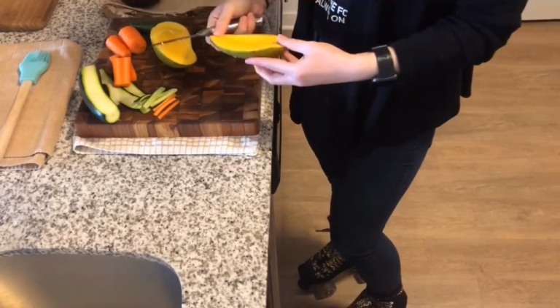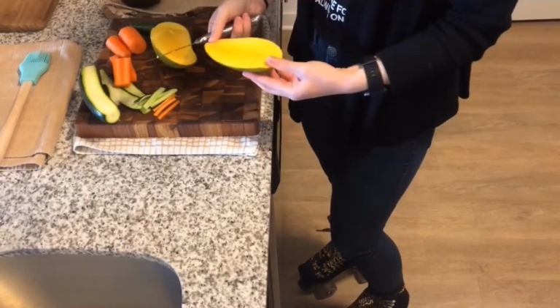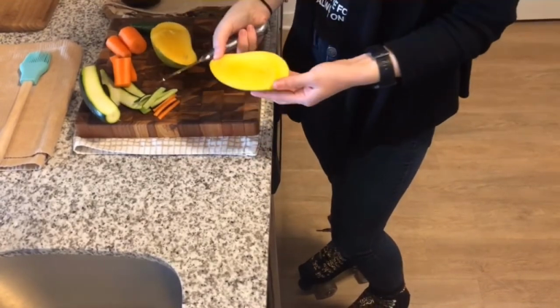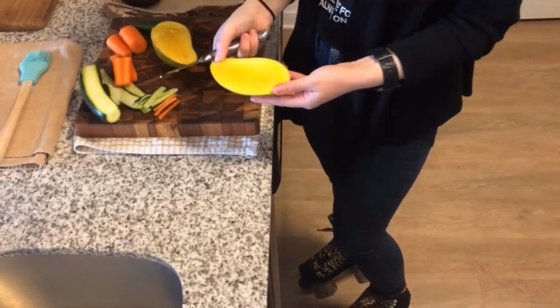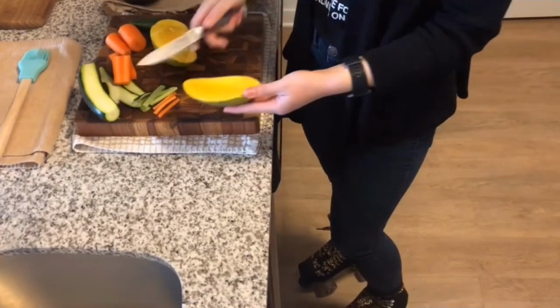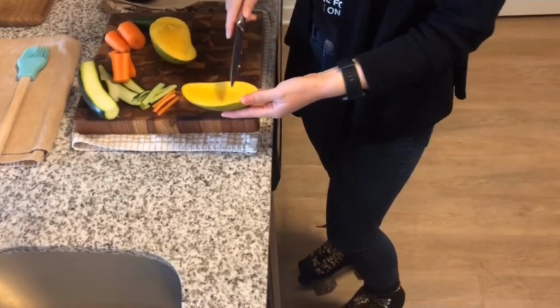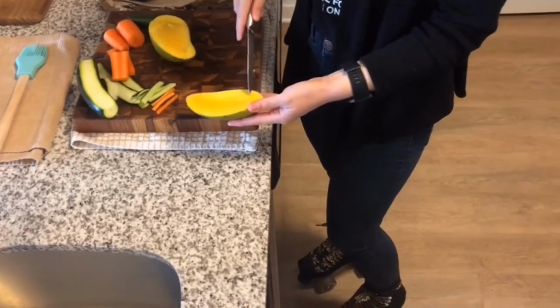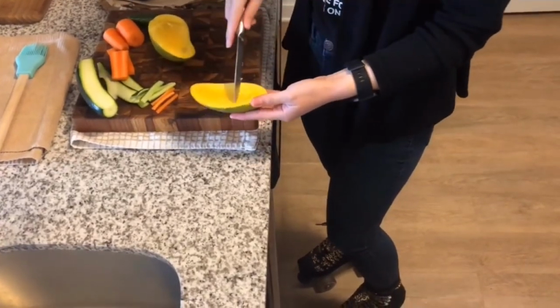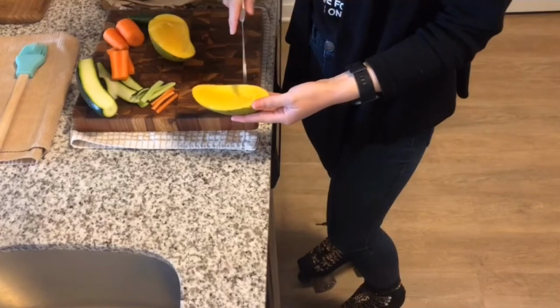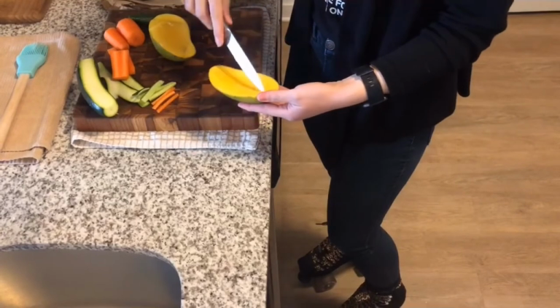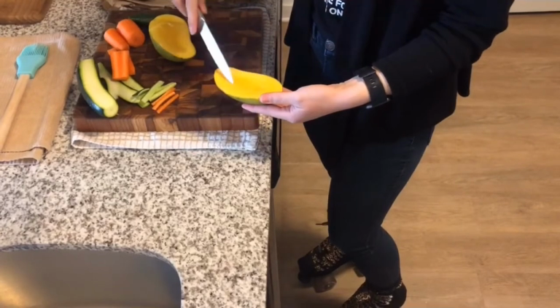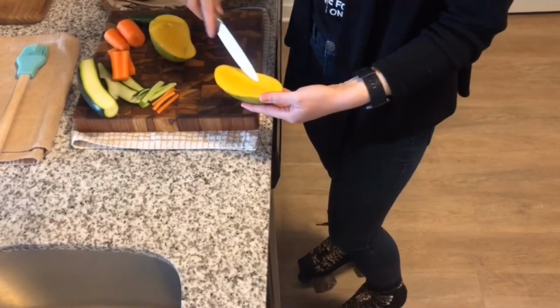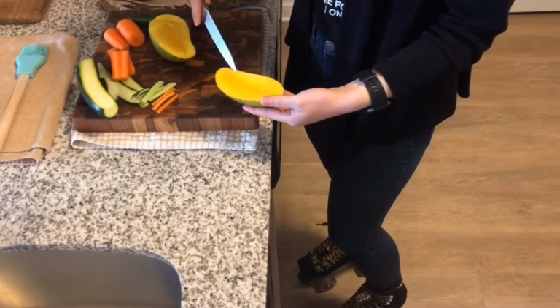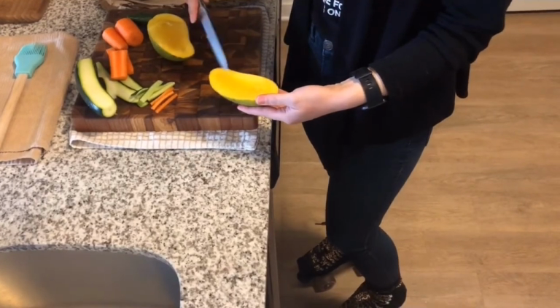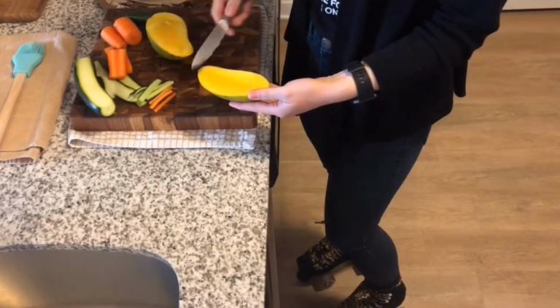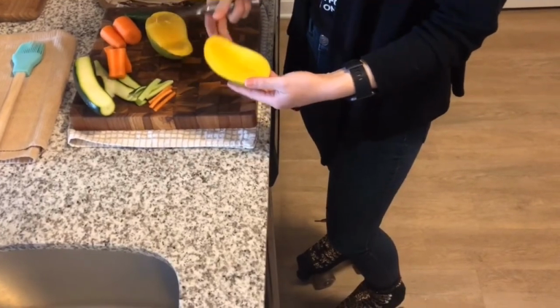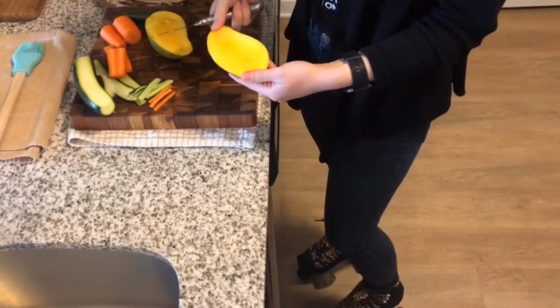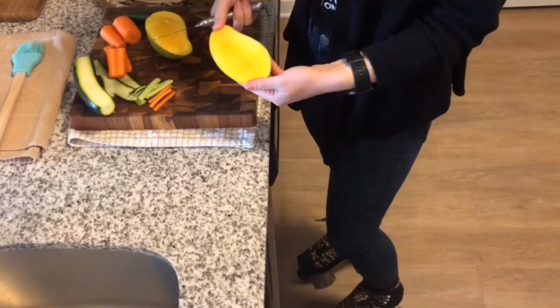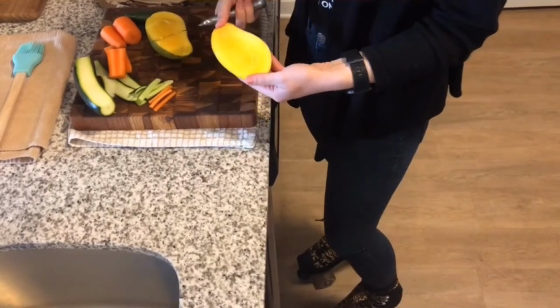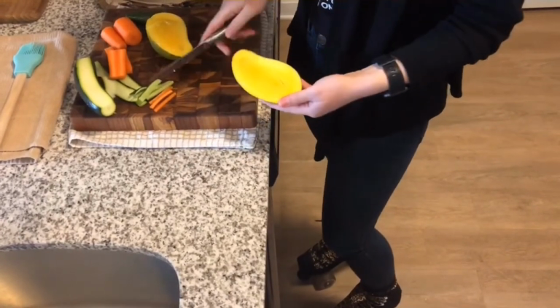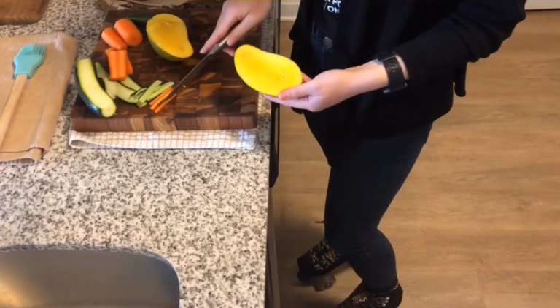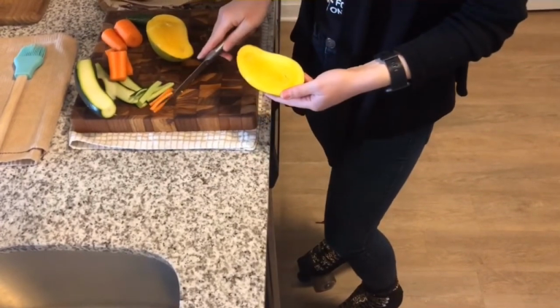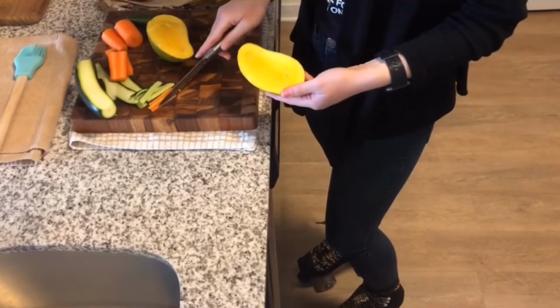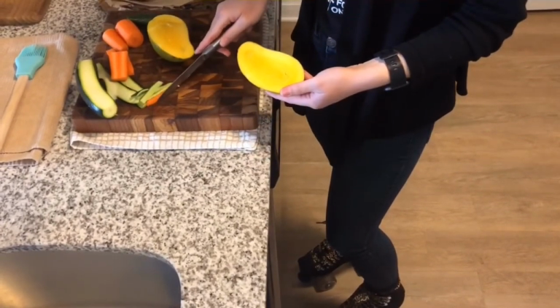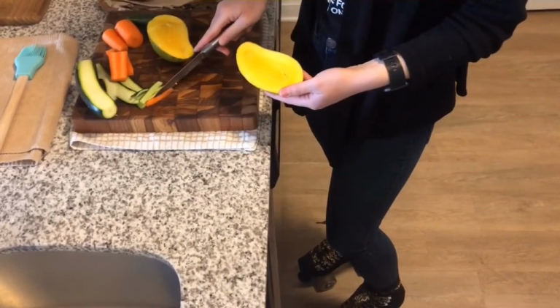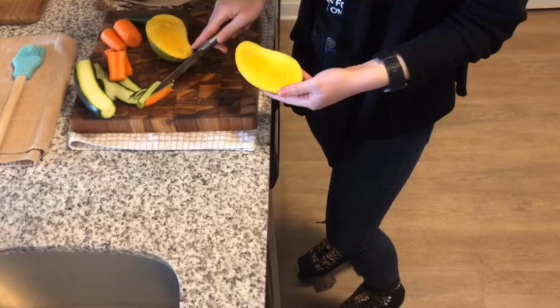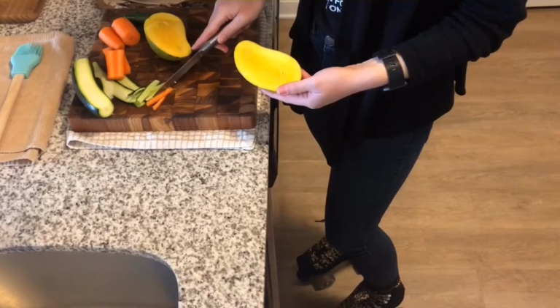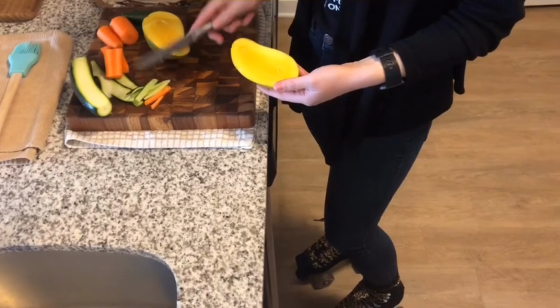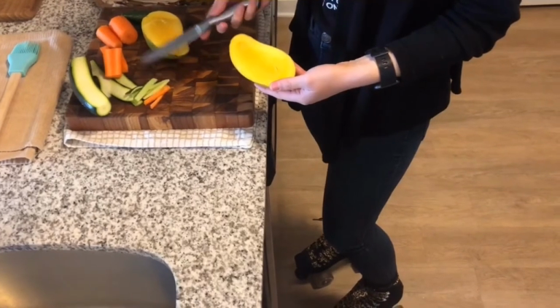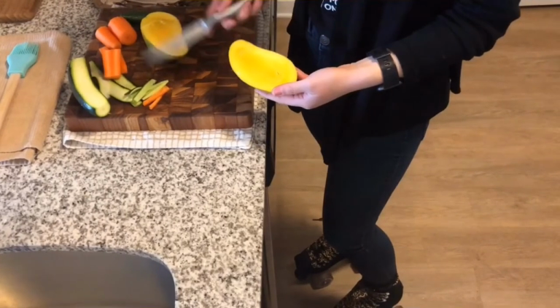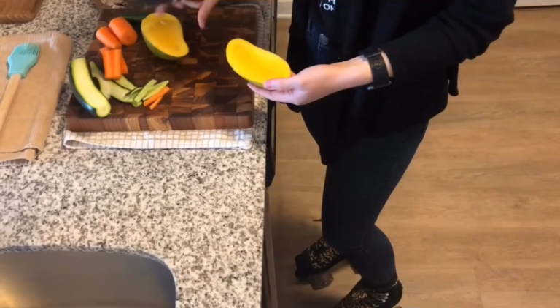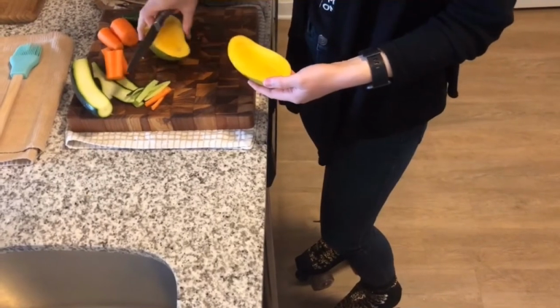Typically what I would do is score it like a checkerboard and then scoop it out that way. But we want to have it kind of the same shape as the carrots and the cucumbers.